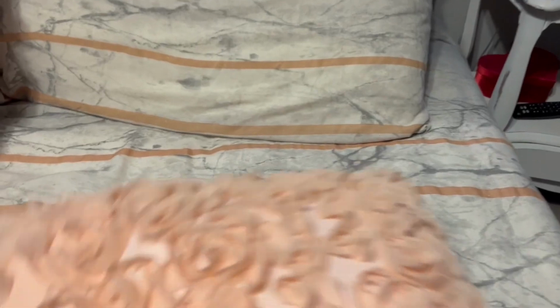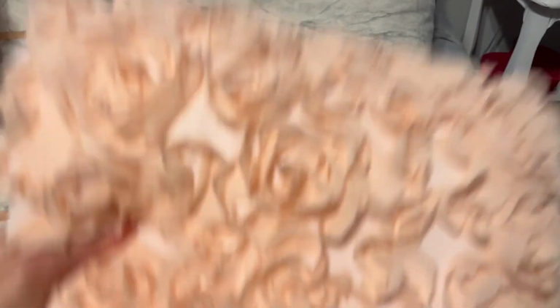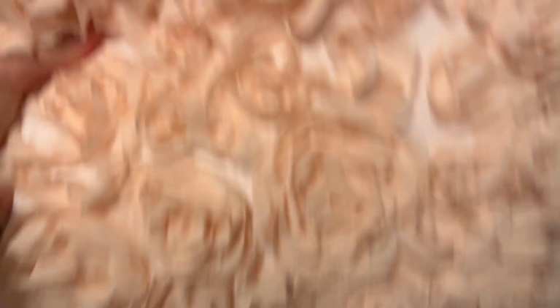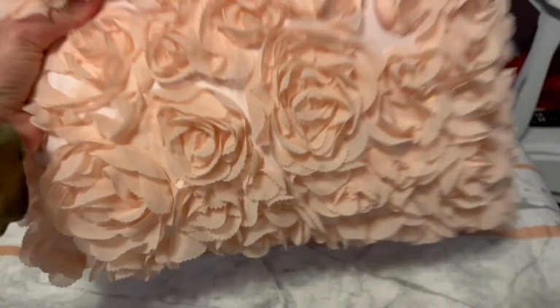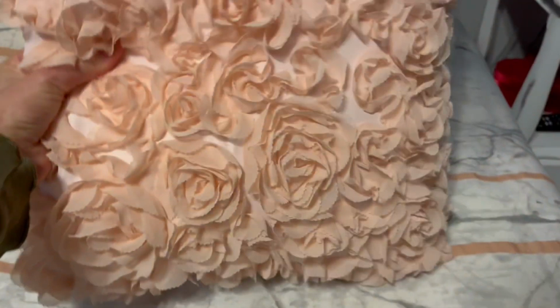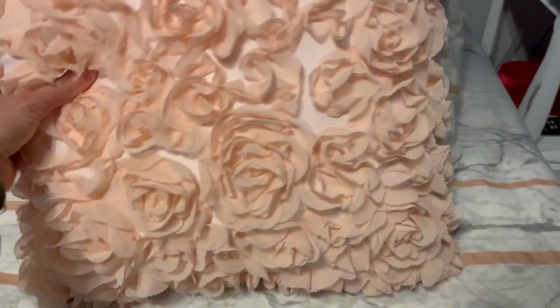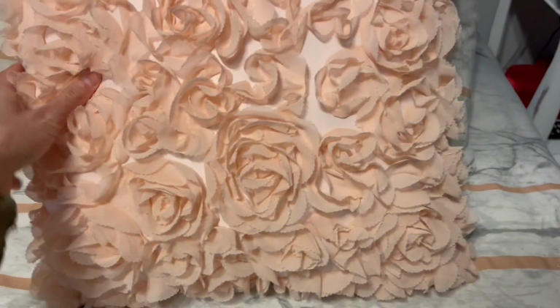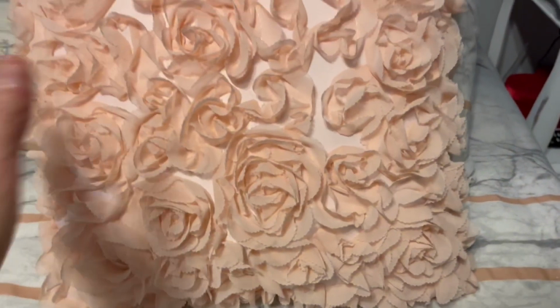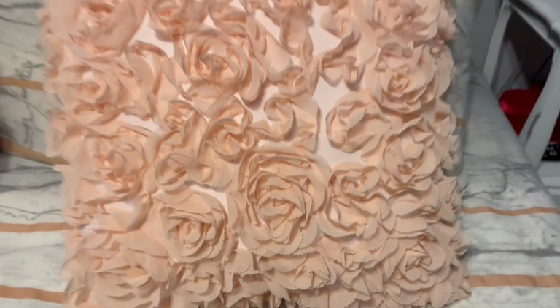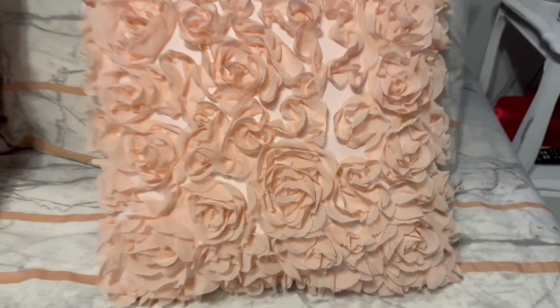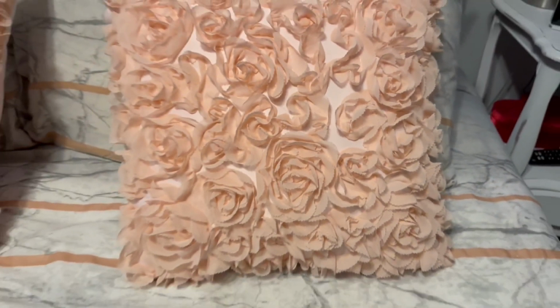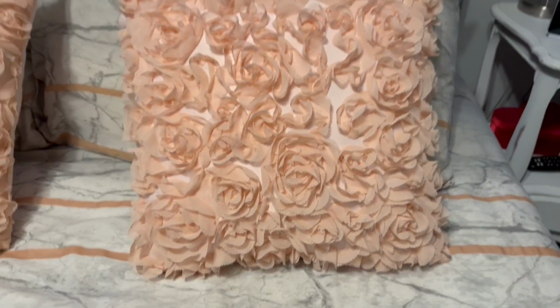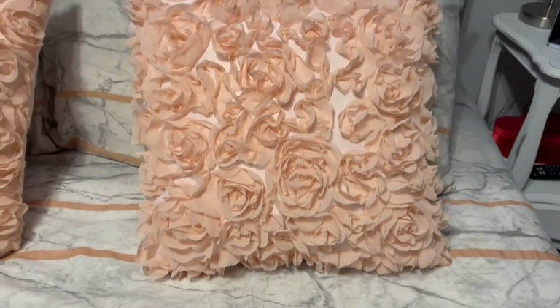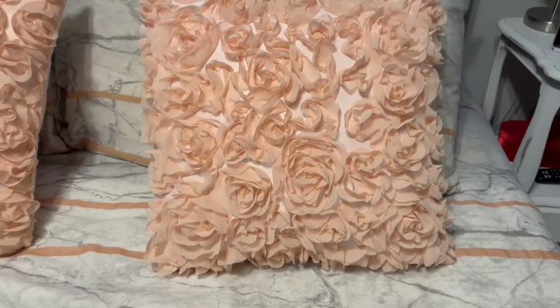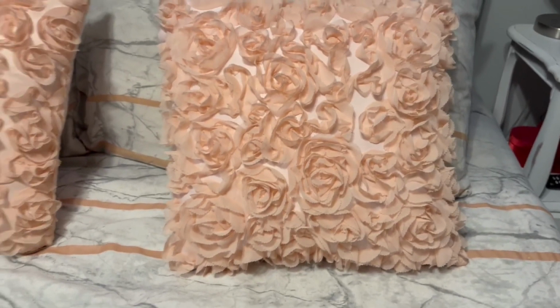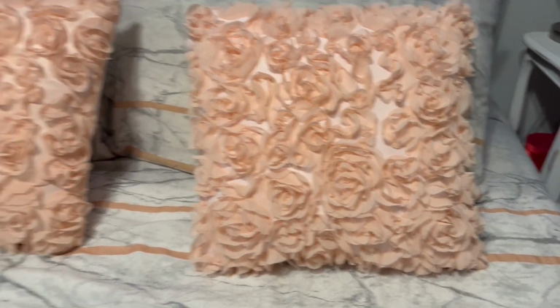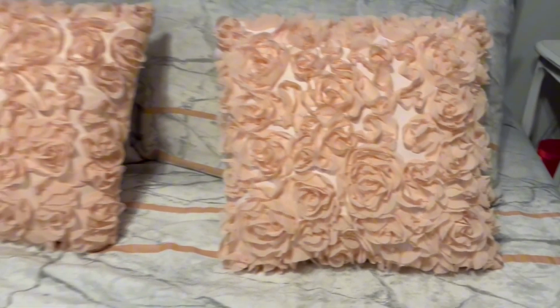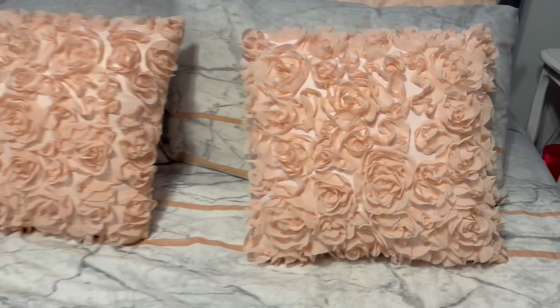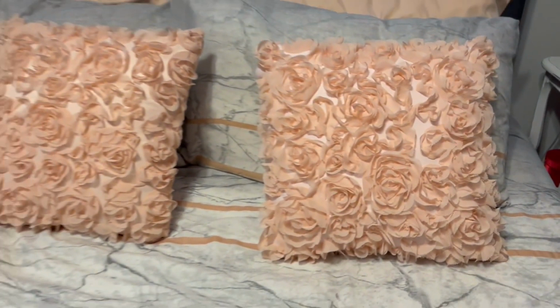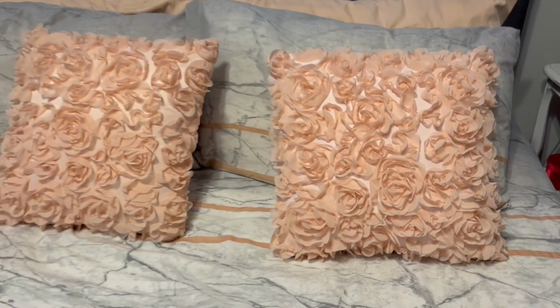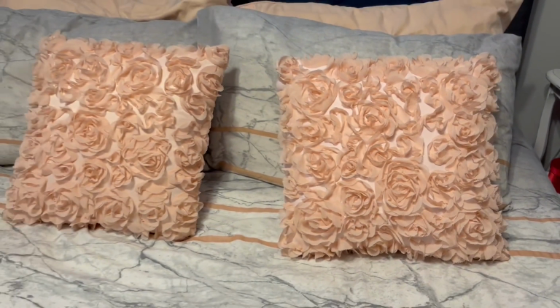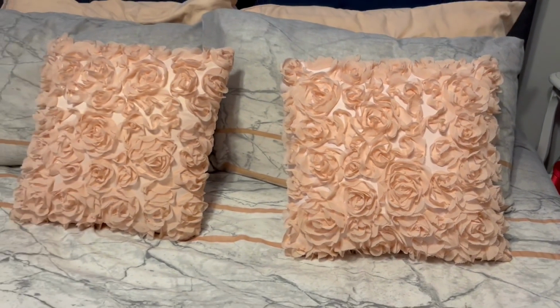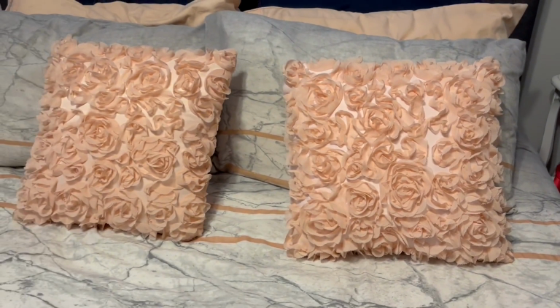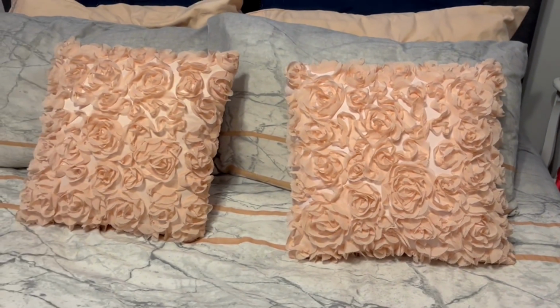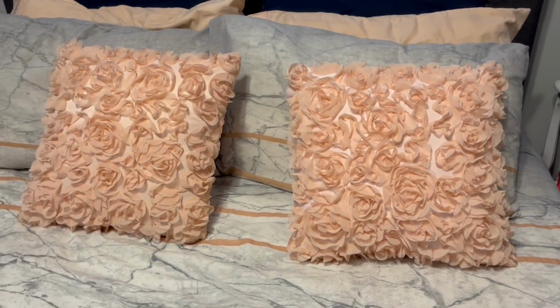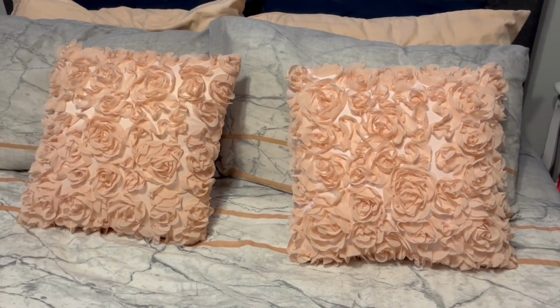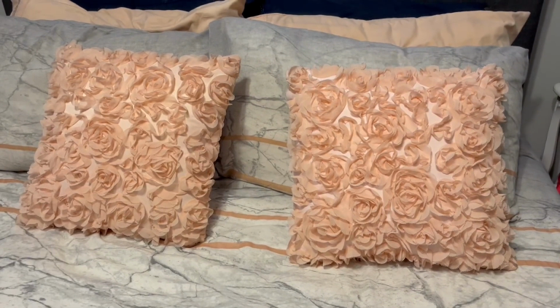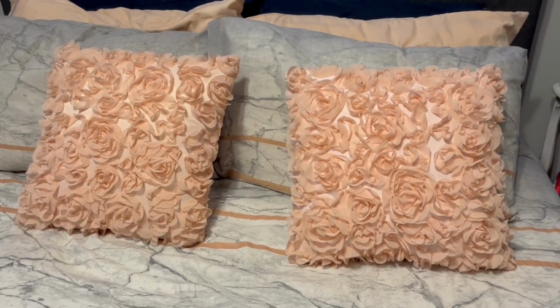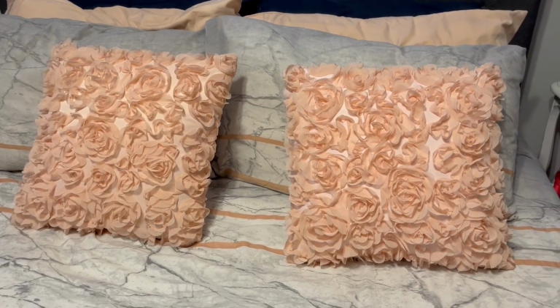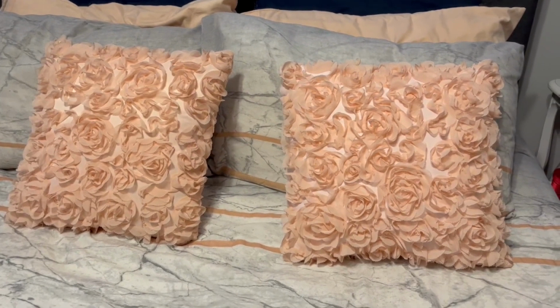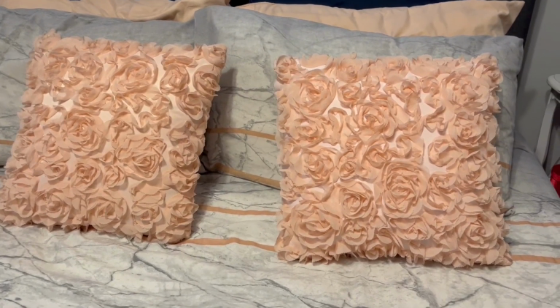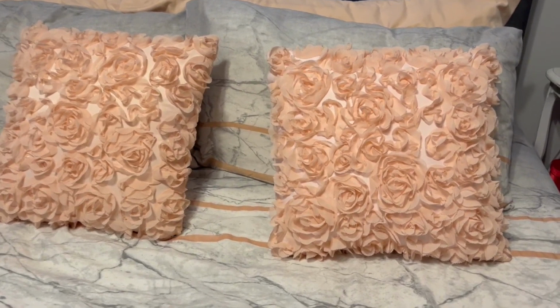Overall they're very cute and stylish to add some pizzazz to your pillow collection, either on your couch, bed, sofa, office, a wedding party, cafe, etc.